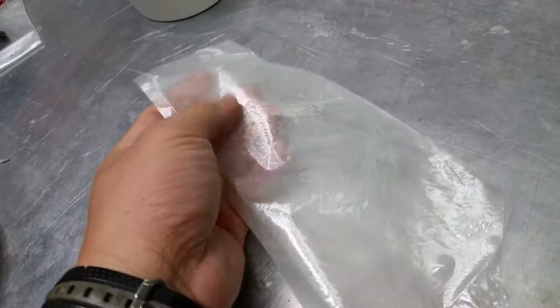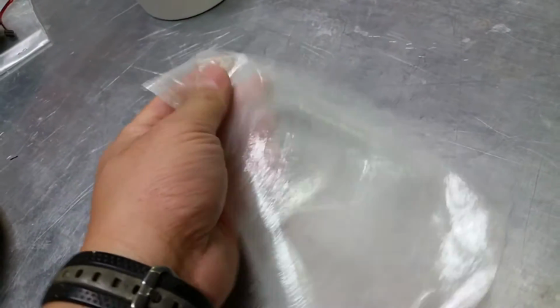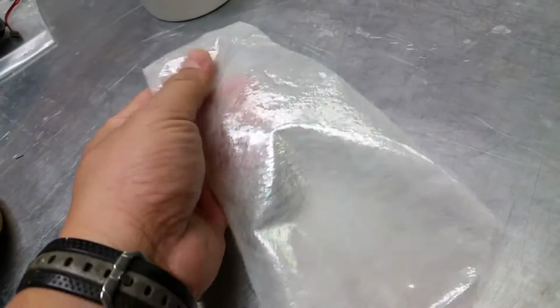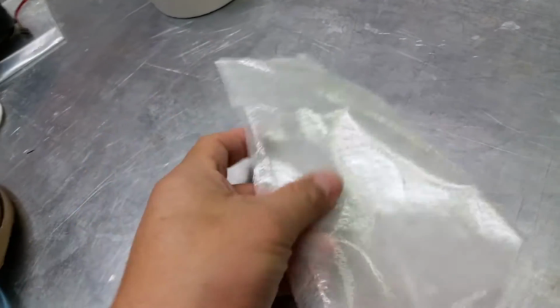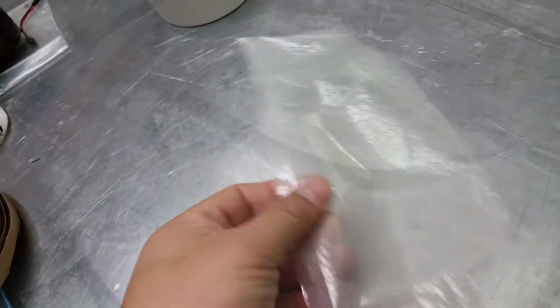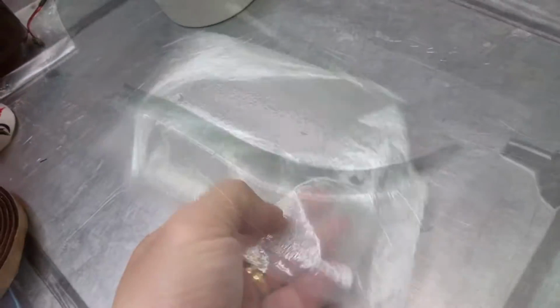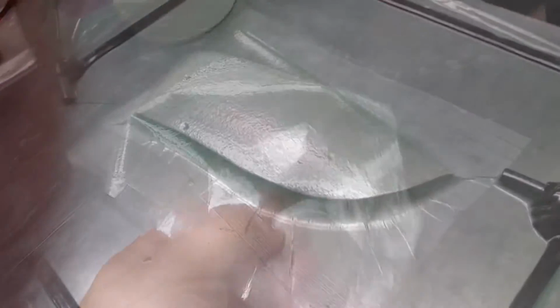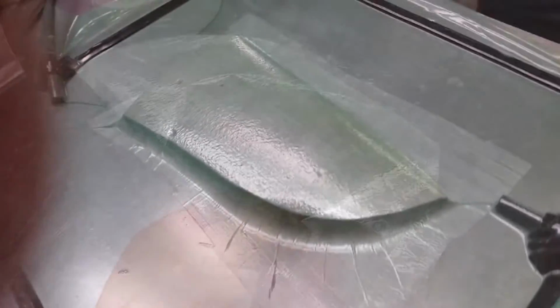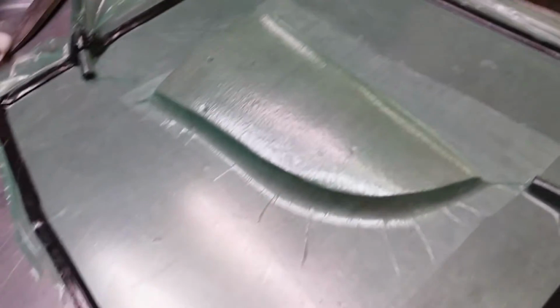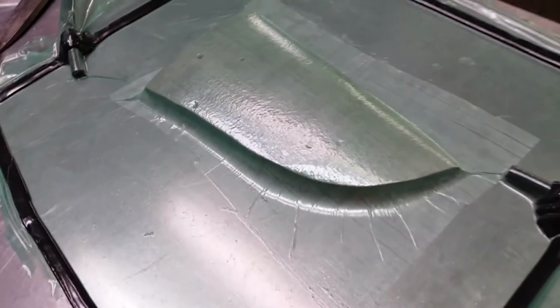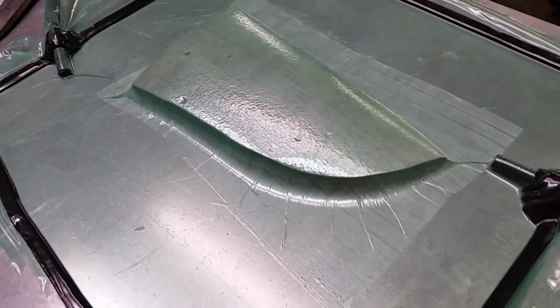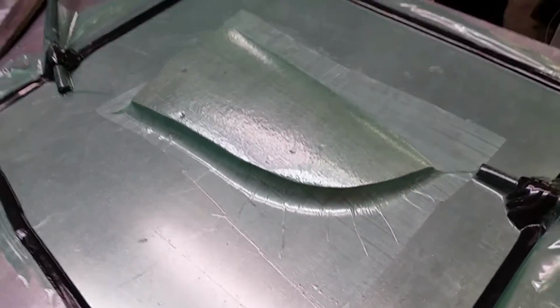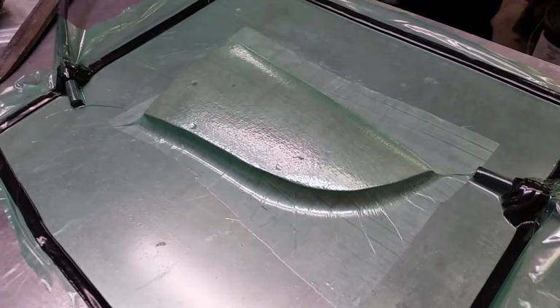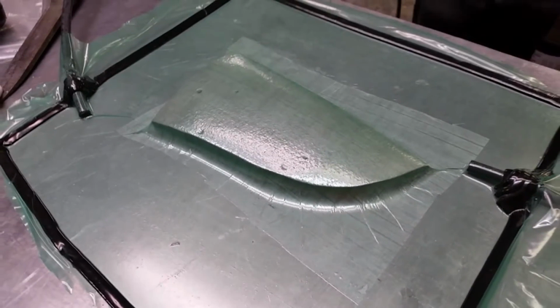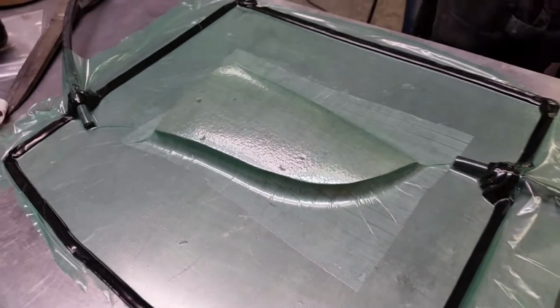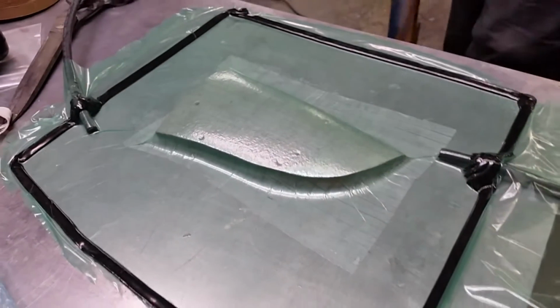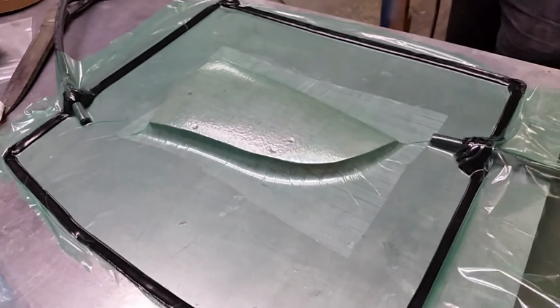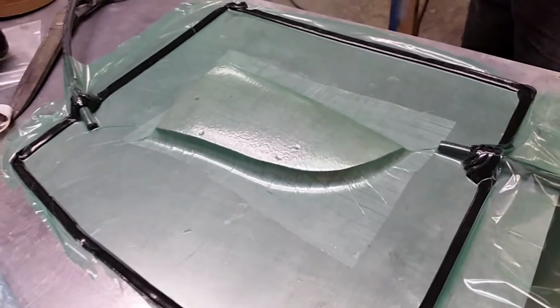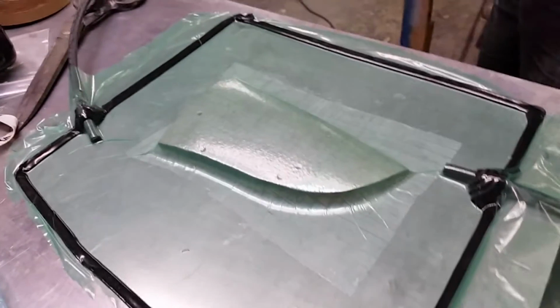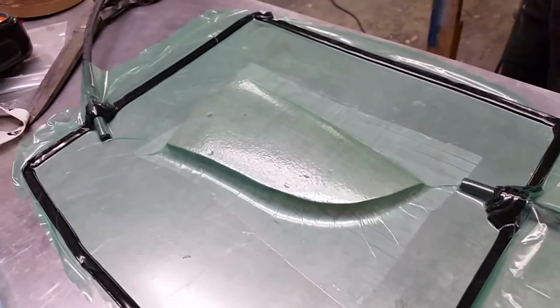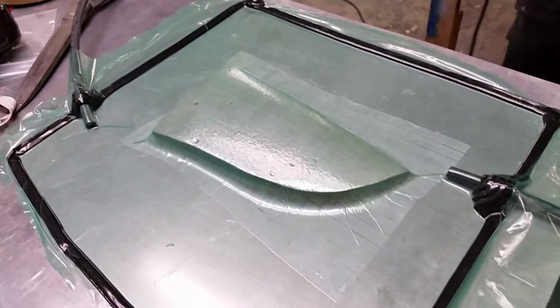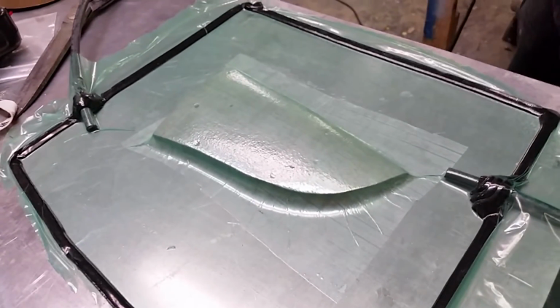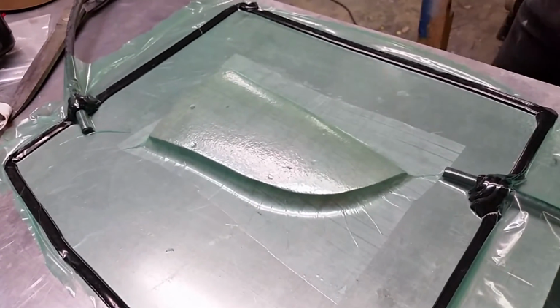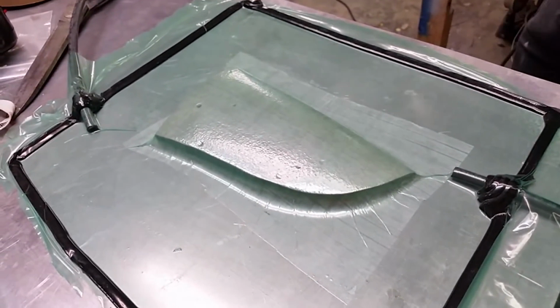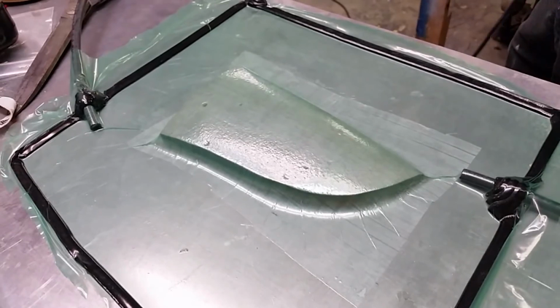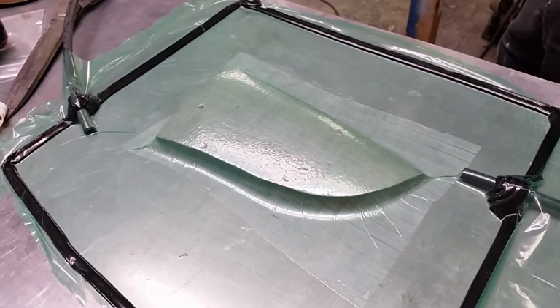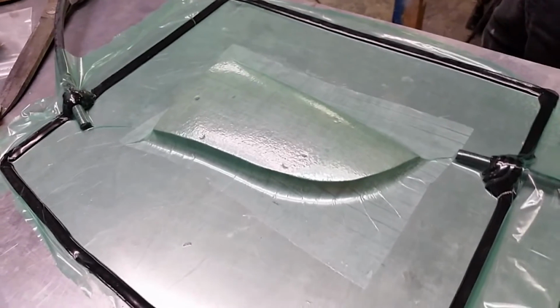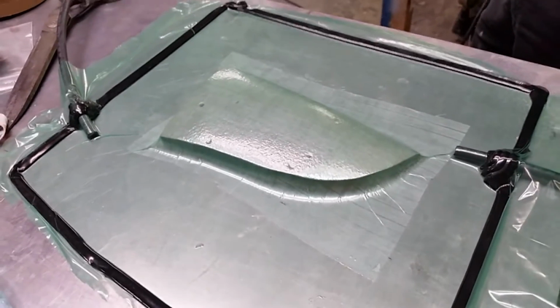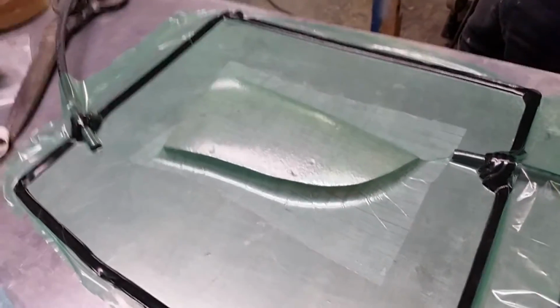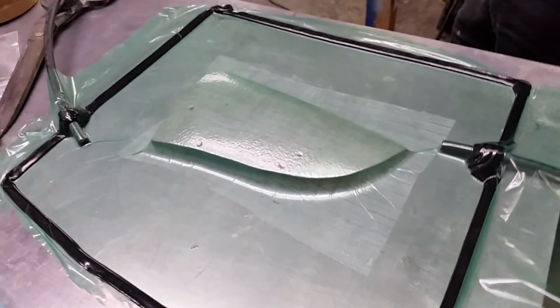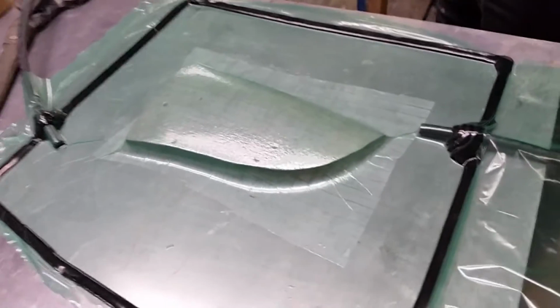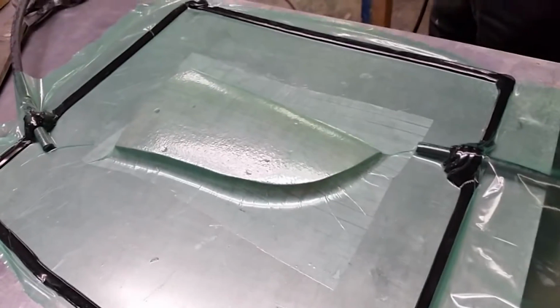When heated you can shape it. I've just used Cuban fiber on there, so we're going to heat that up. It's not going to take too much heat because it does shrink pretty quick. We'll see how this forms here.